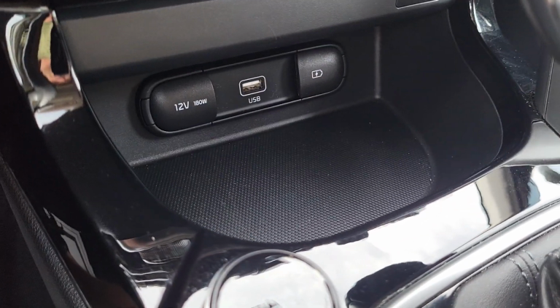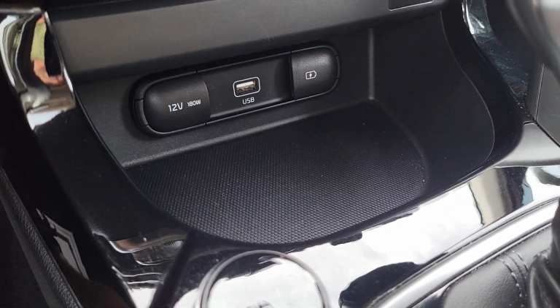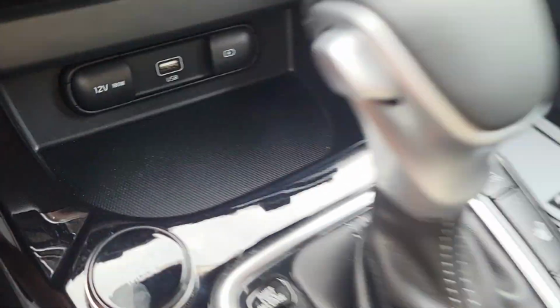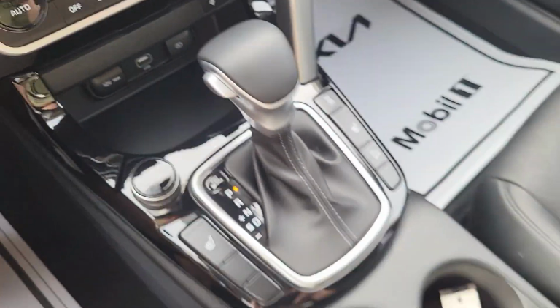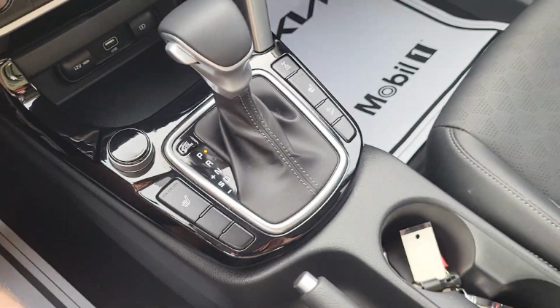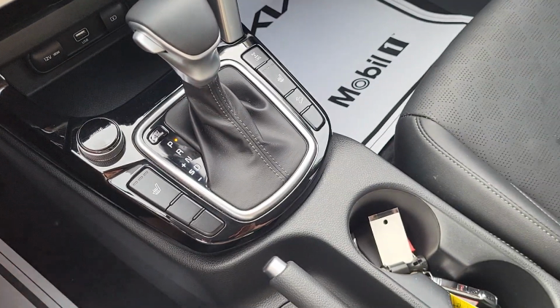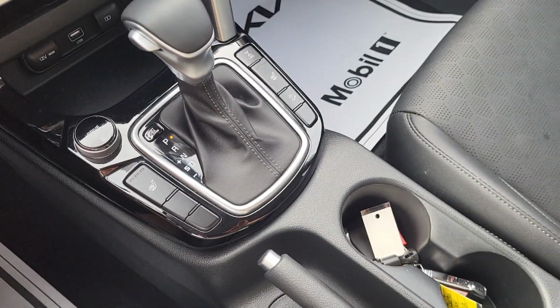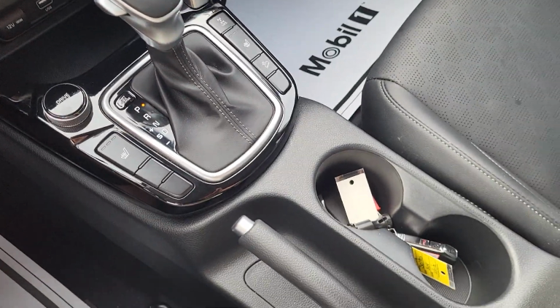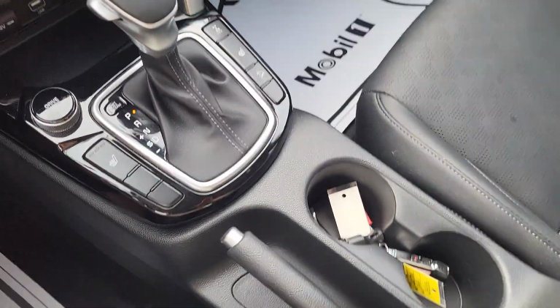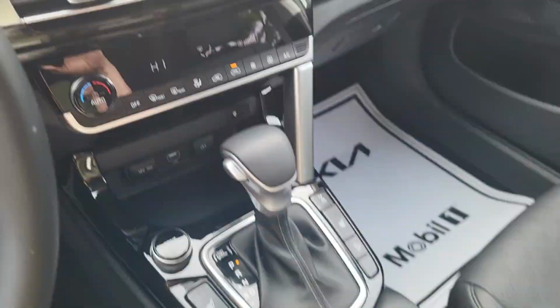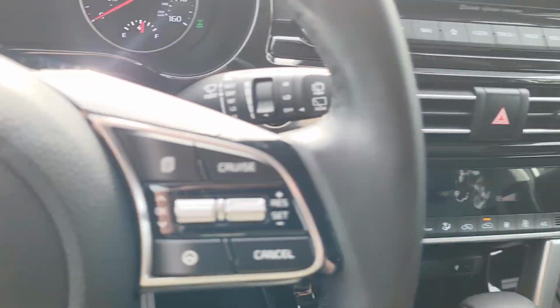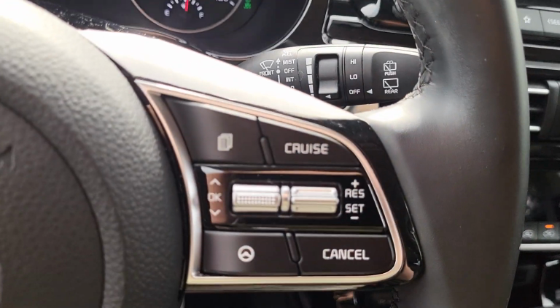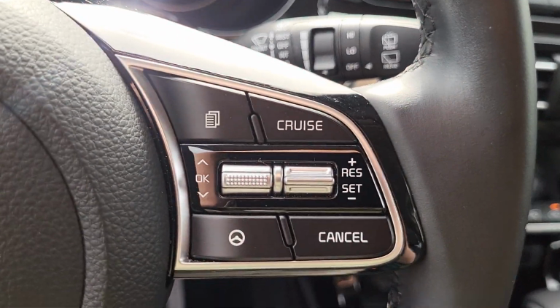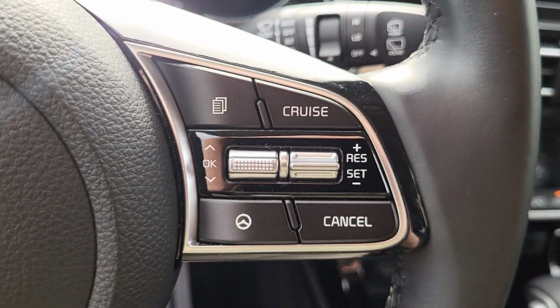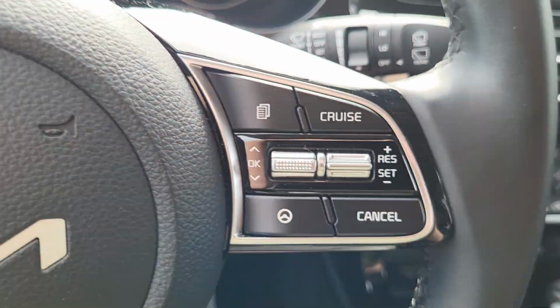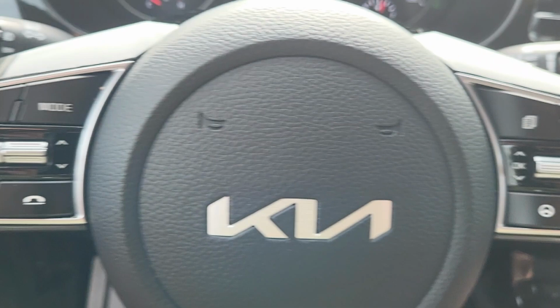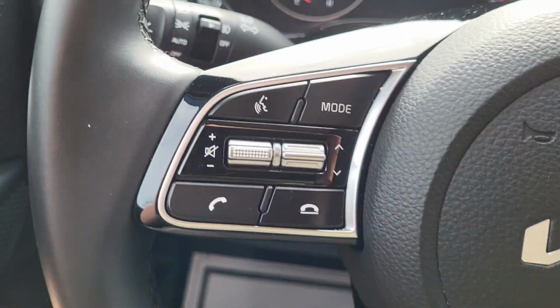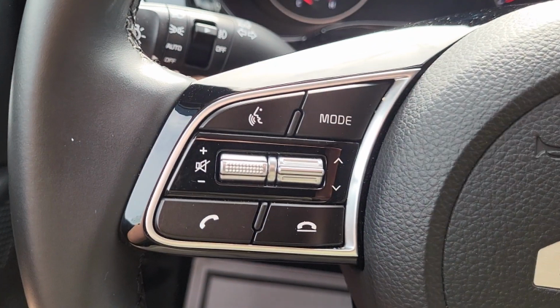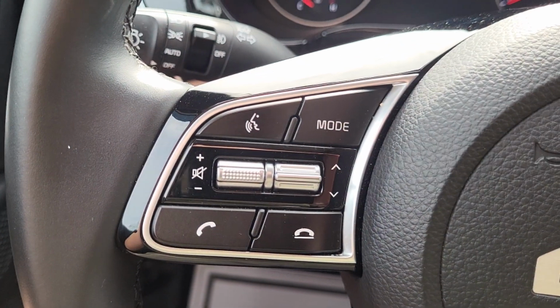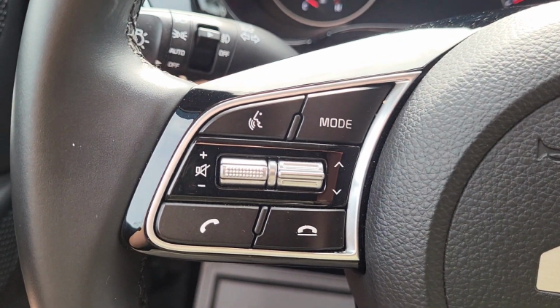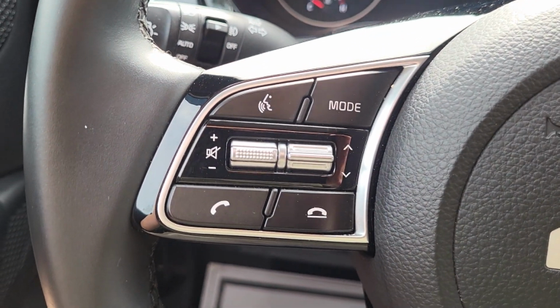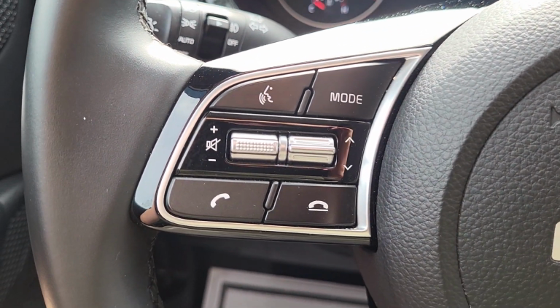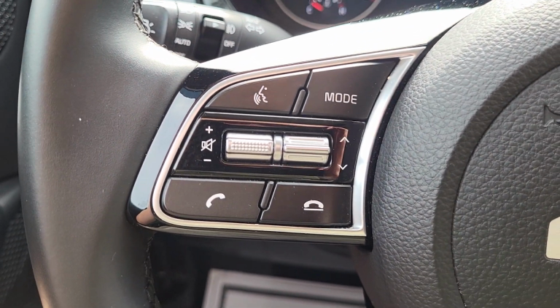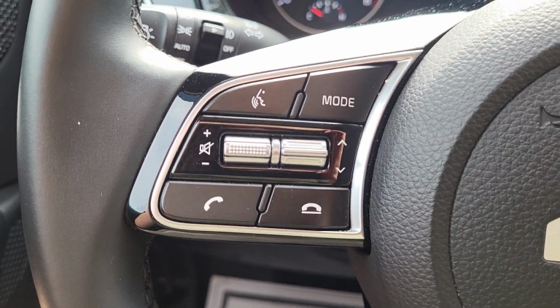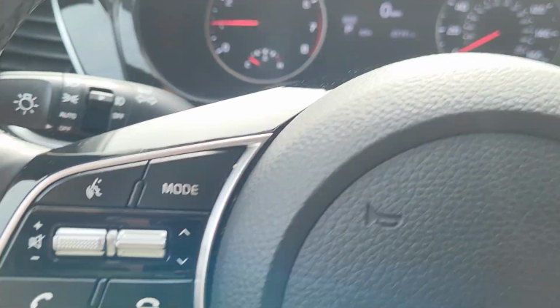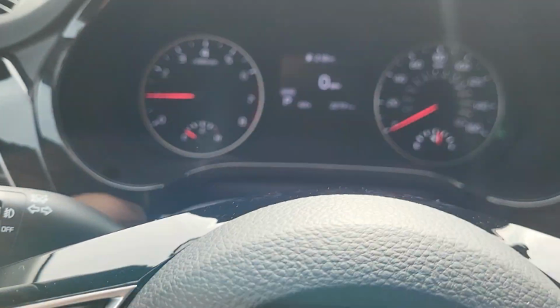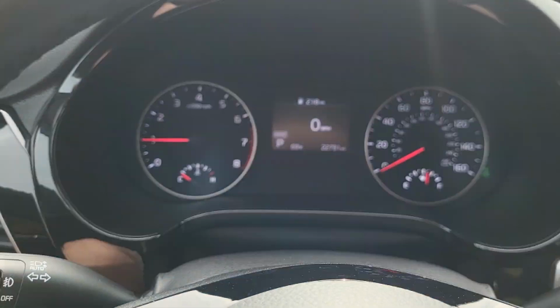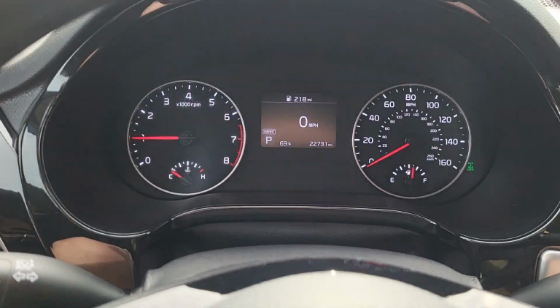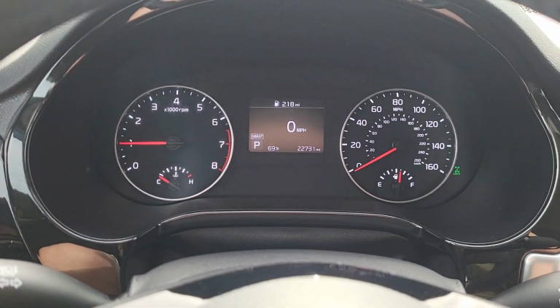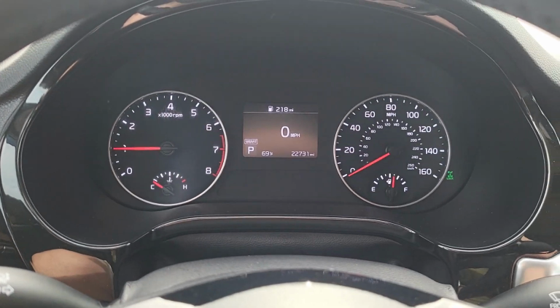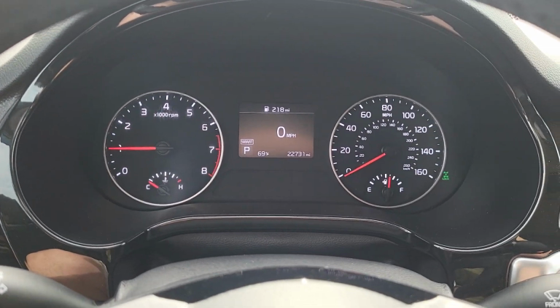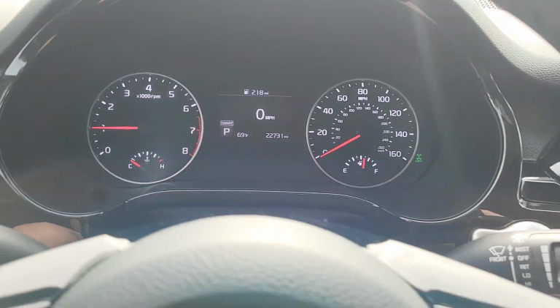Got some outlets here for charging. Shifter, cup holder, cruise control on the right, Bluetooth and volume on the left. And just under 23,000 miles.